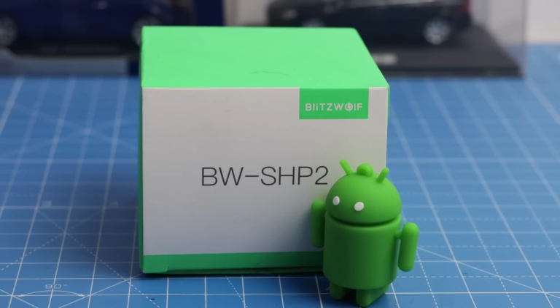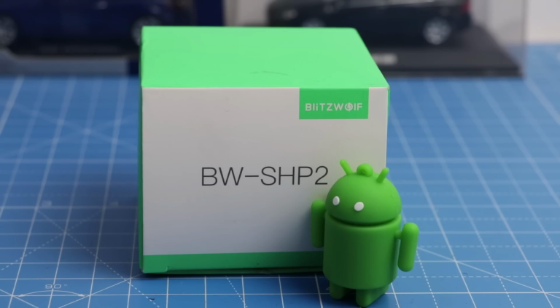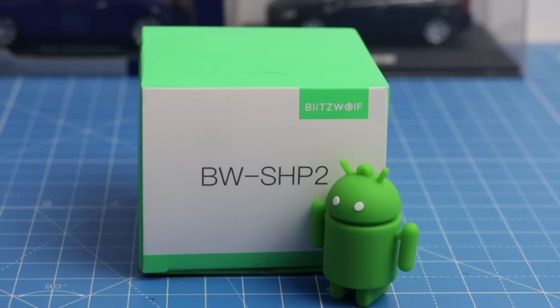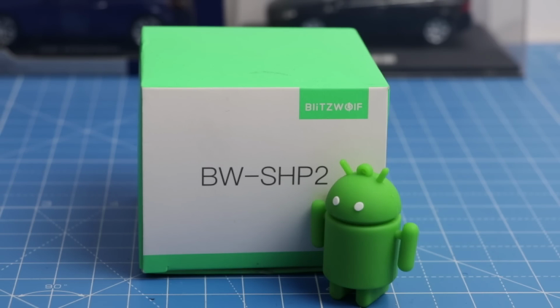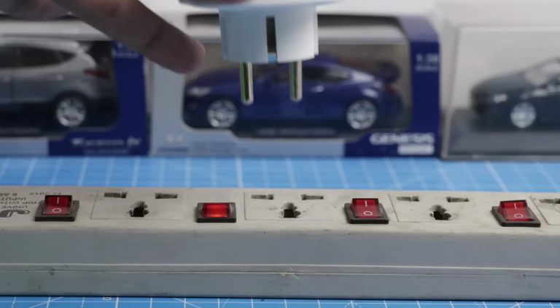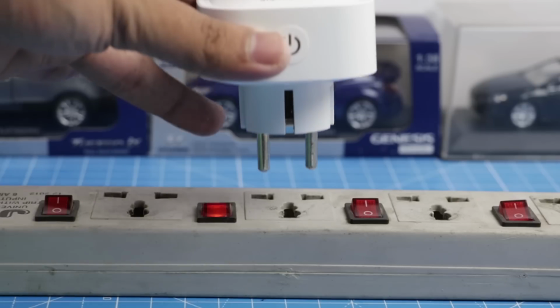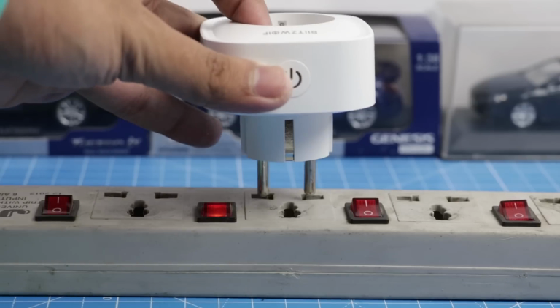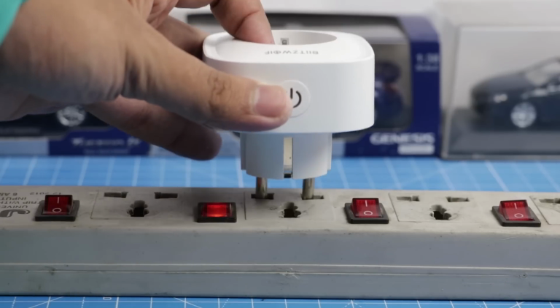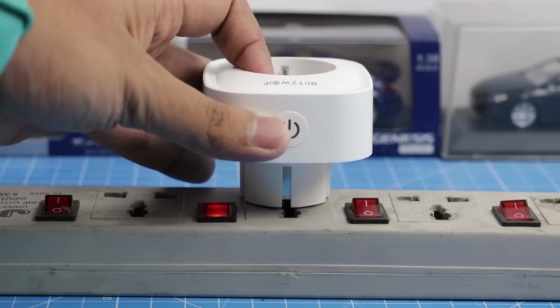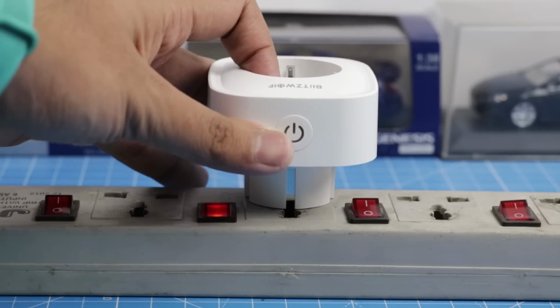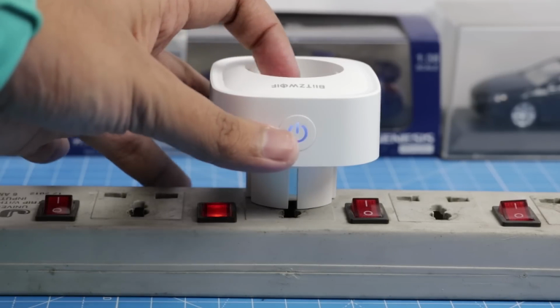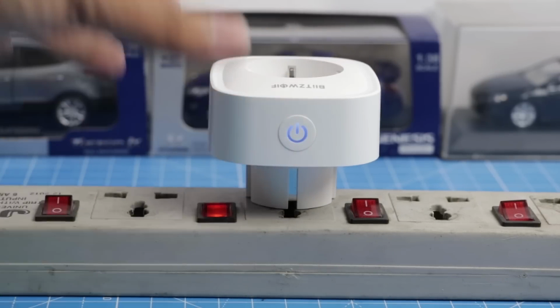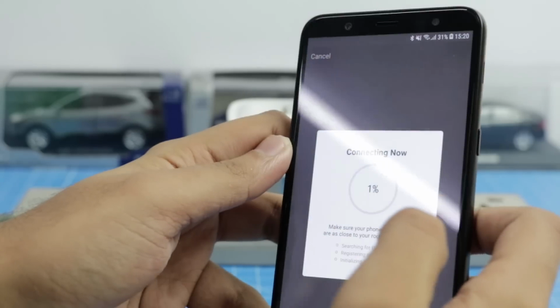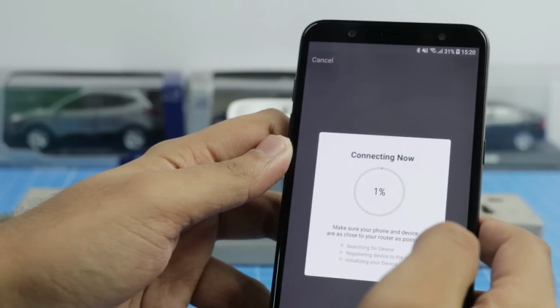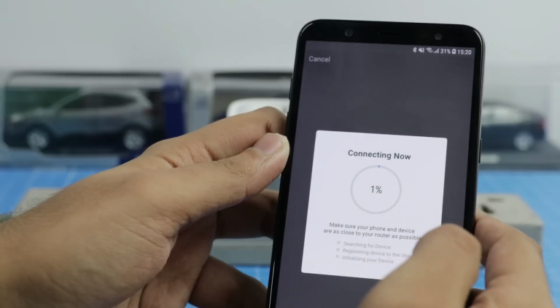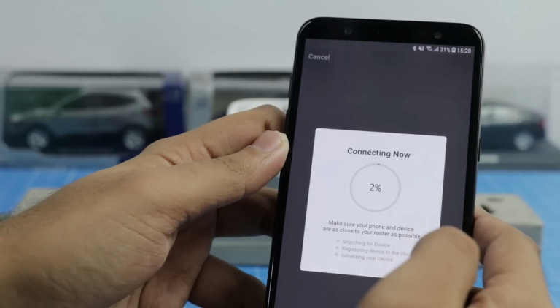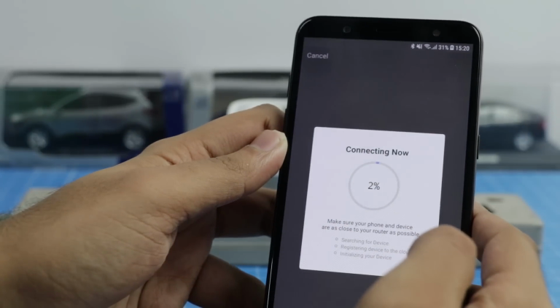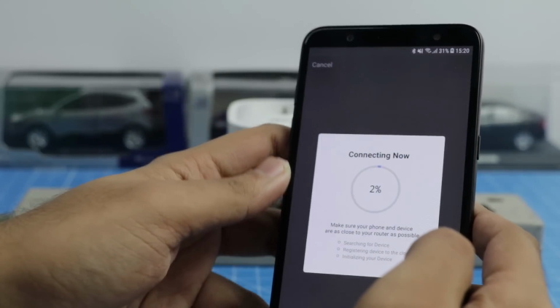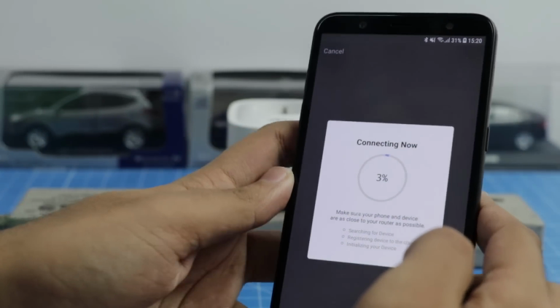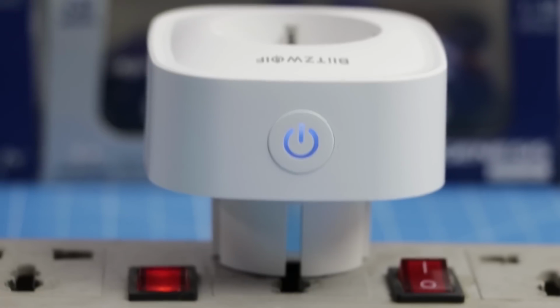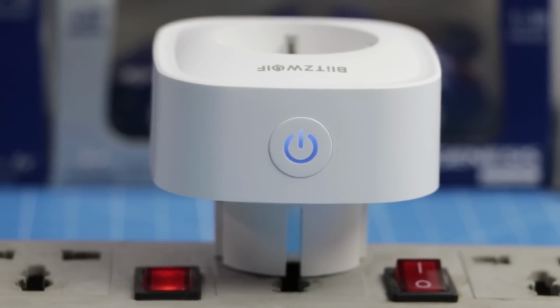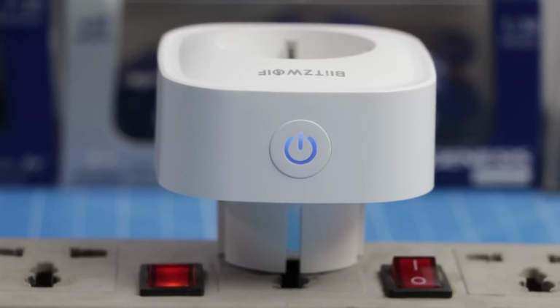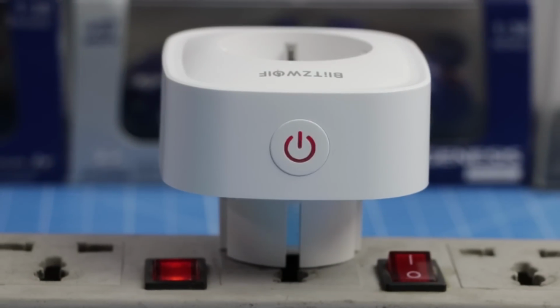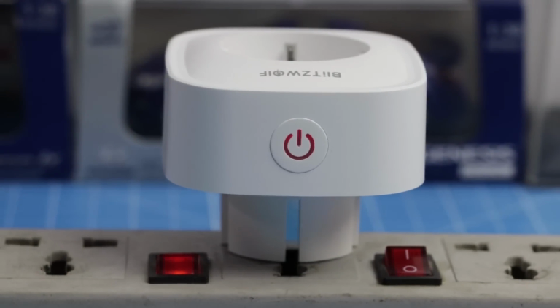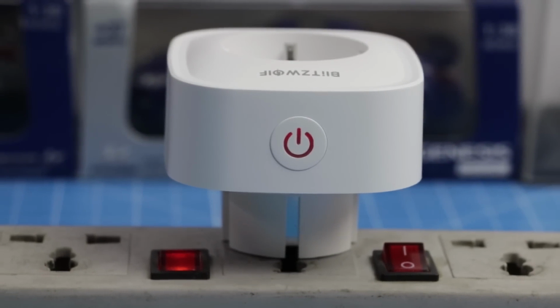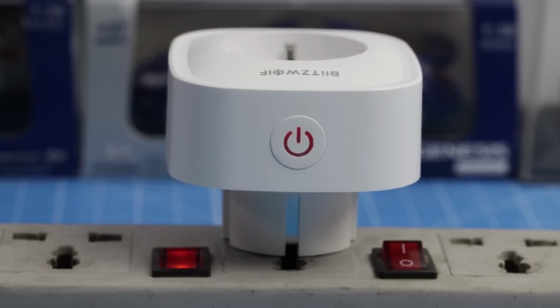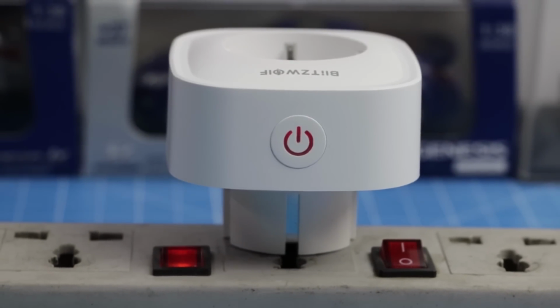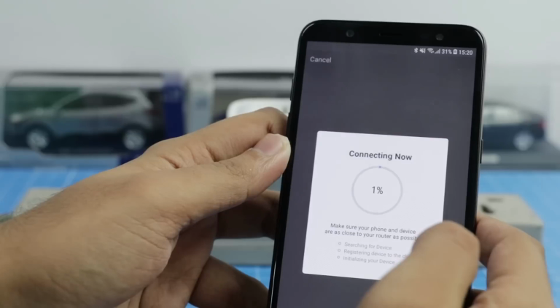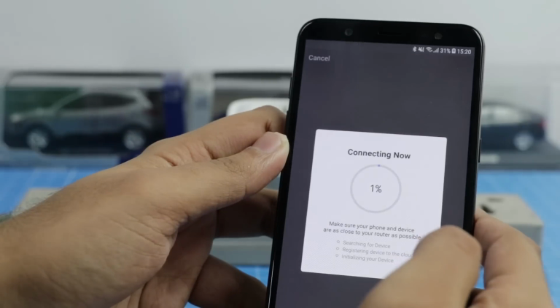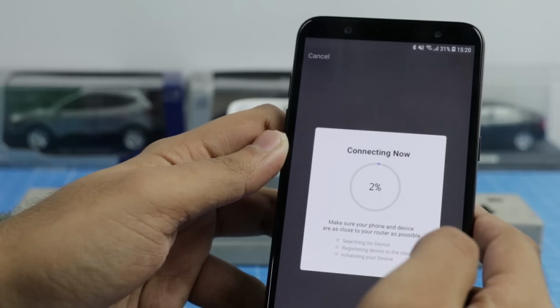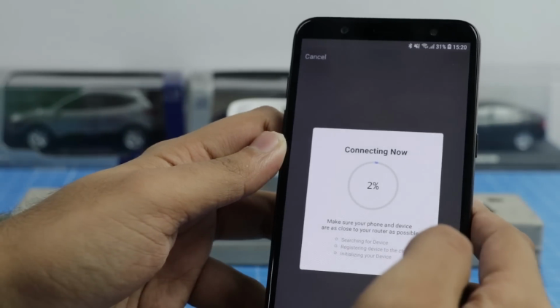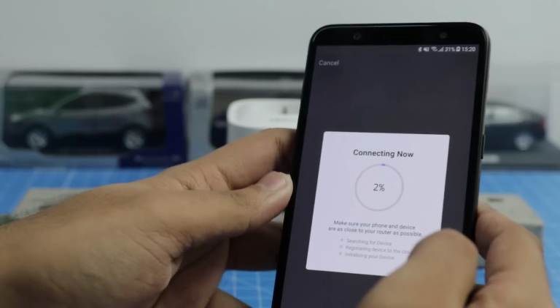The installation process is quite easy. All you have to do is plug it into a socket, set up the product with the app, and you are good to go. It is made up of fireproof material, which is really good. Let us quickly set it up and get back.